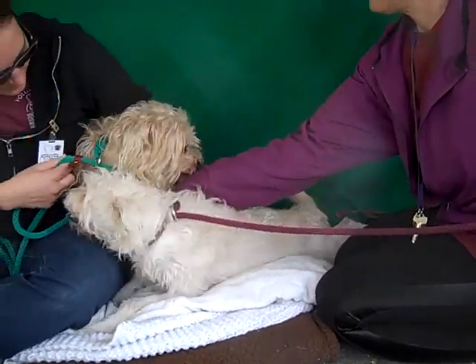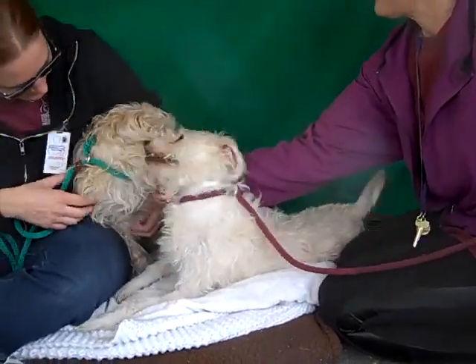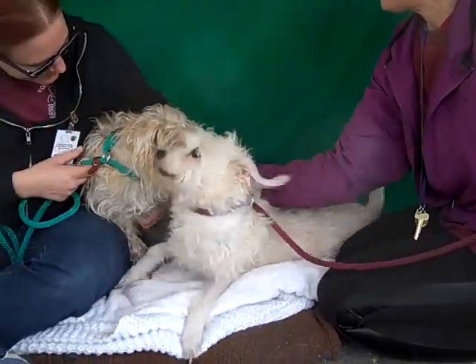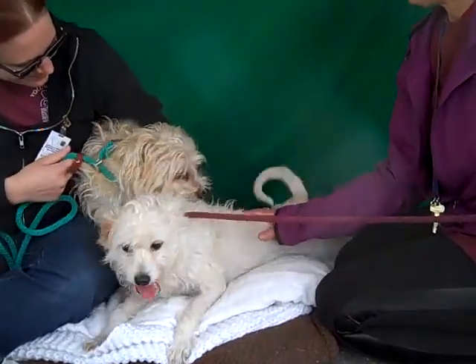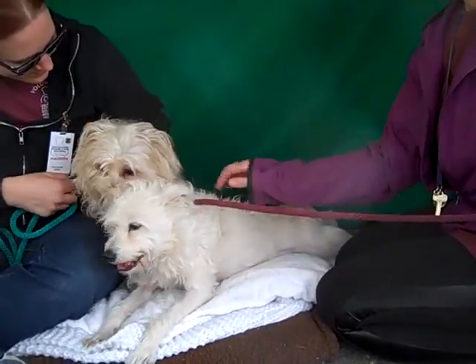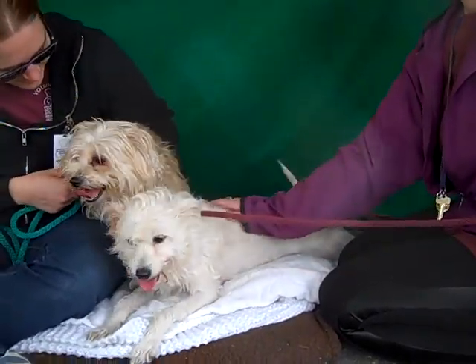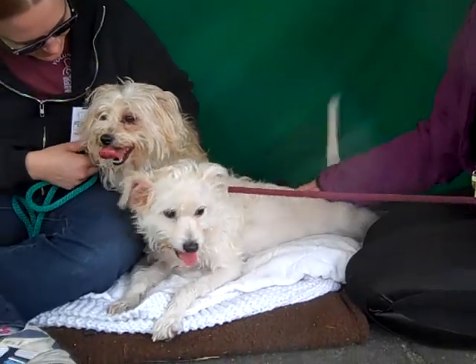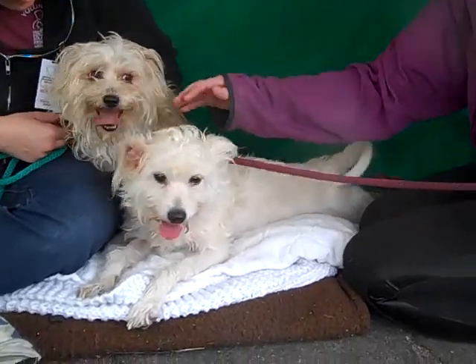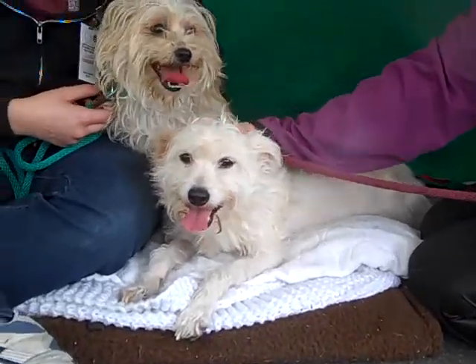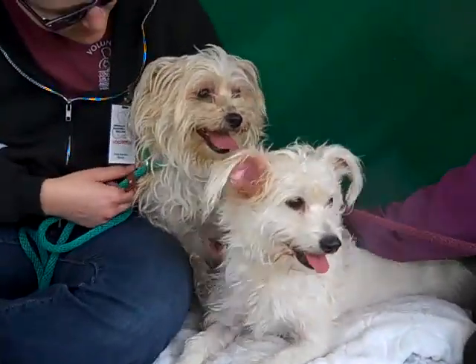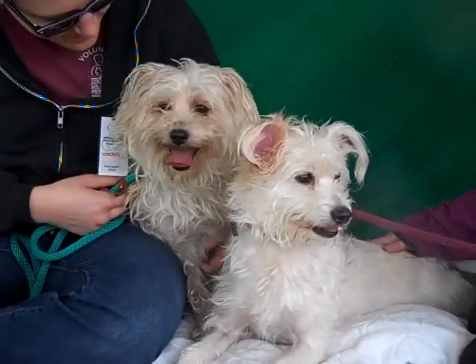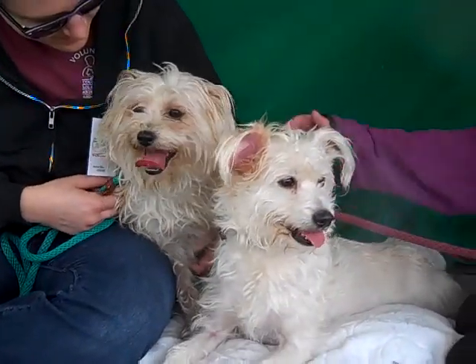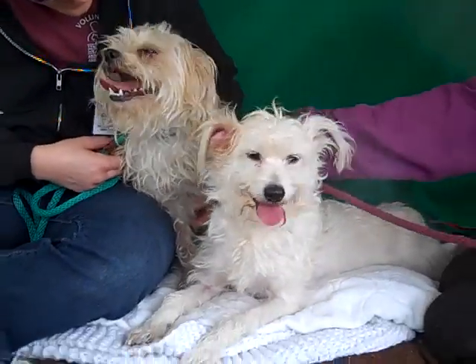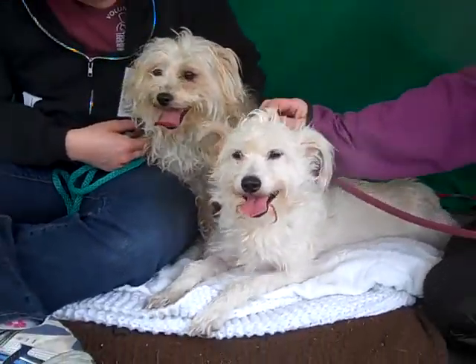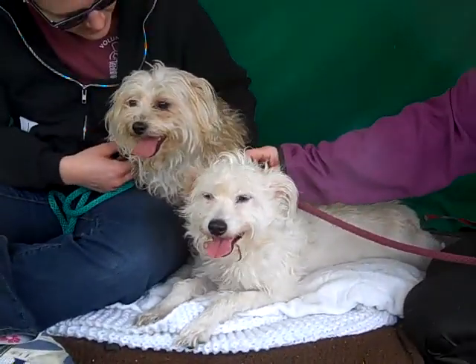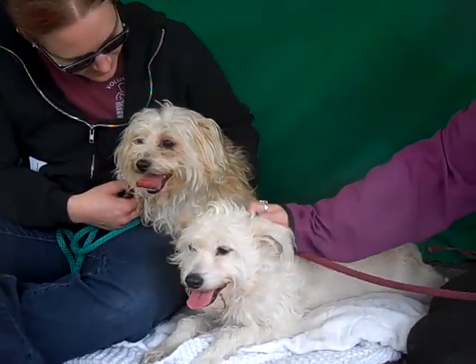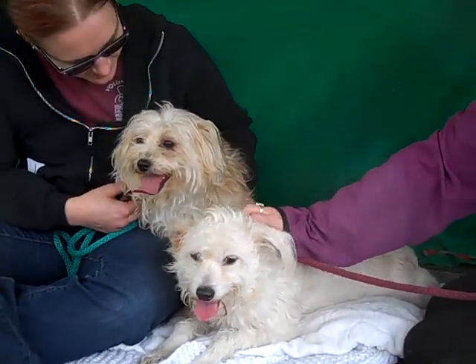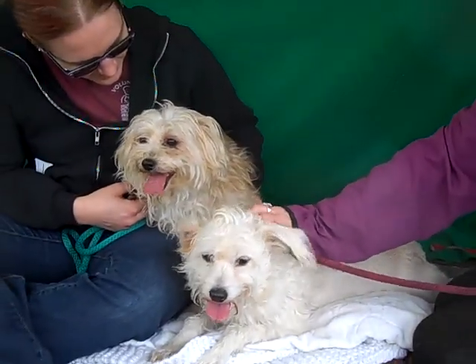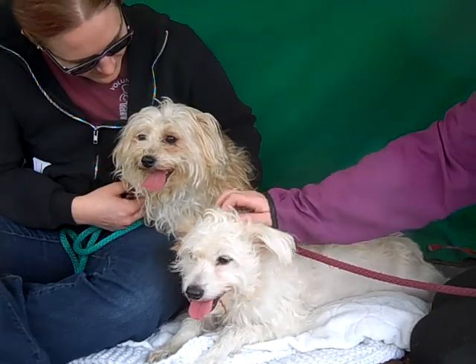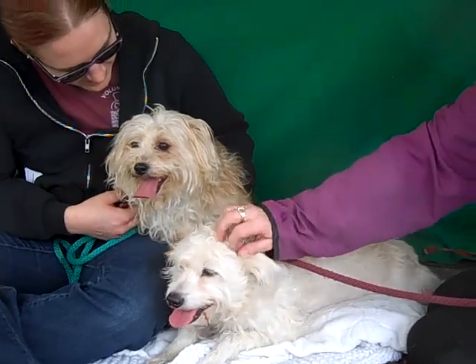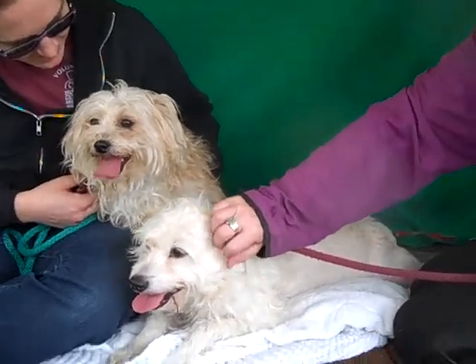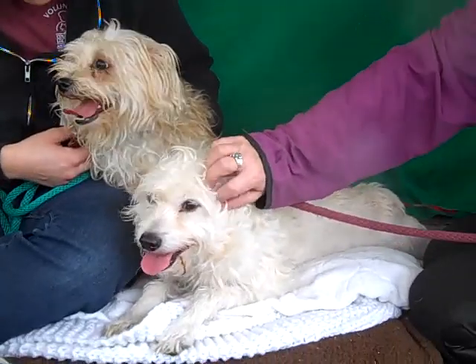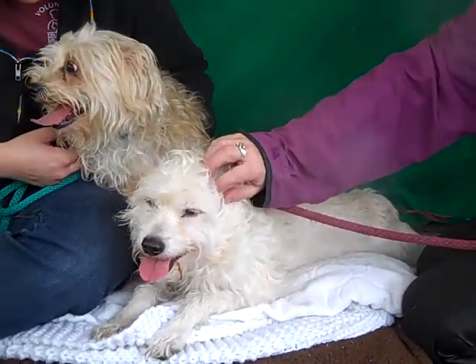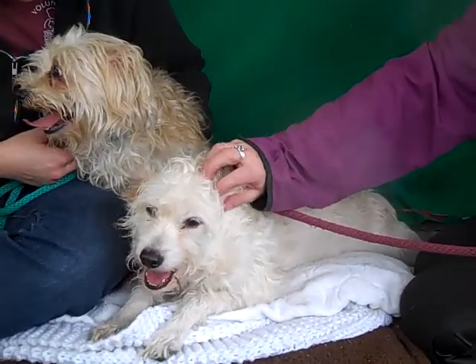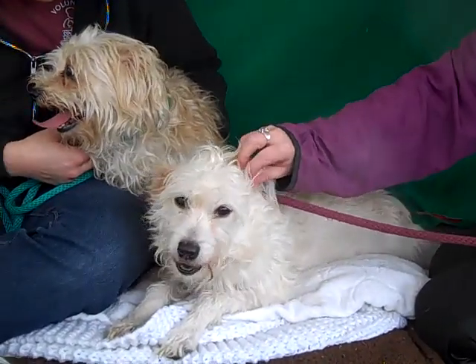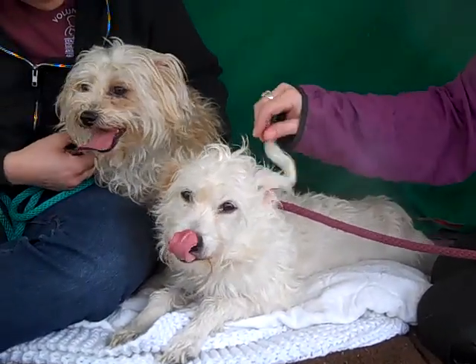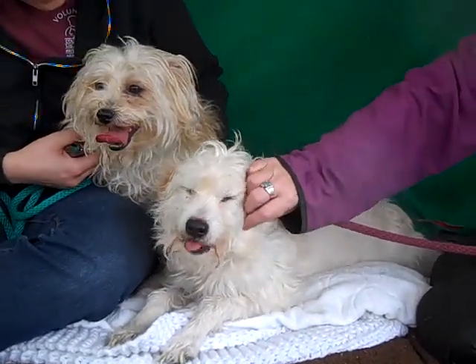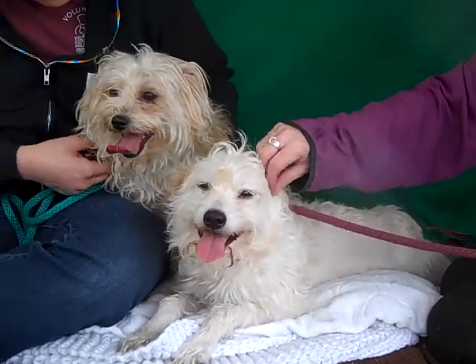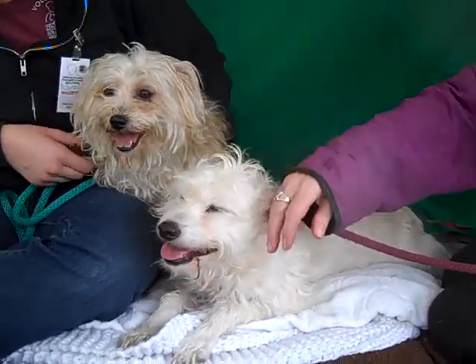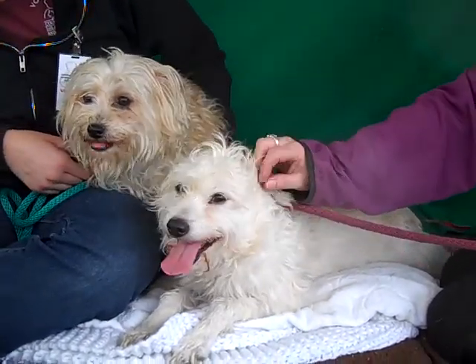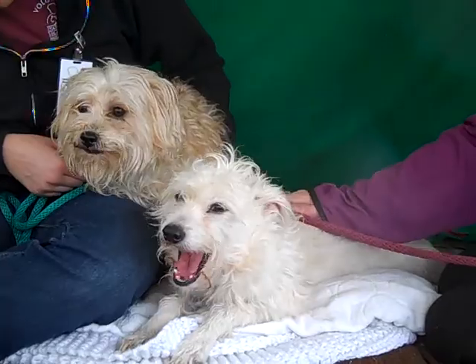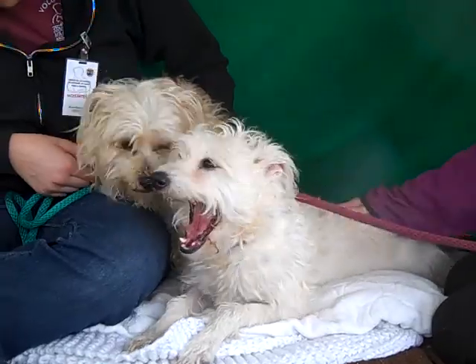They would love to have a home for the new year. So come on down and meet Lorelai and her cutie patootie sister friend Rory at the Baldwin Park shelter, and you can take one — or hopefully both of them — home with you.